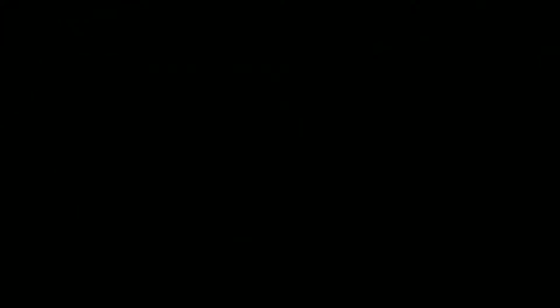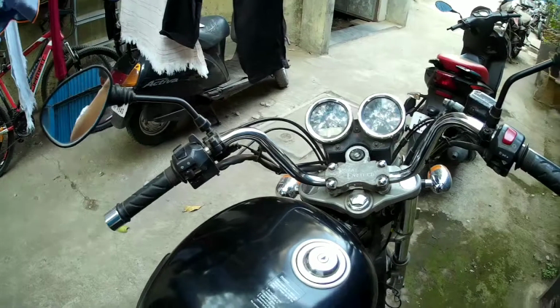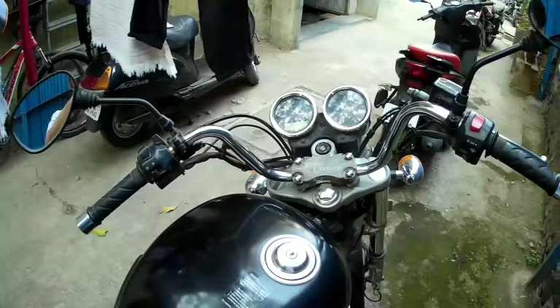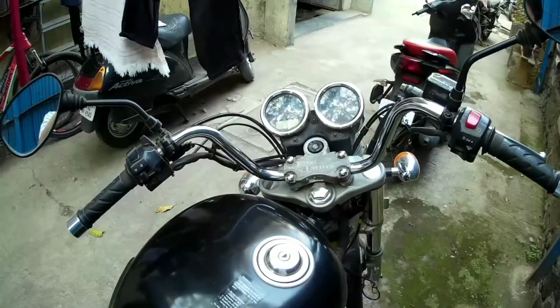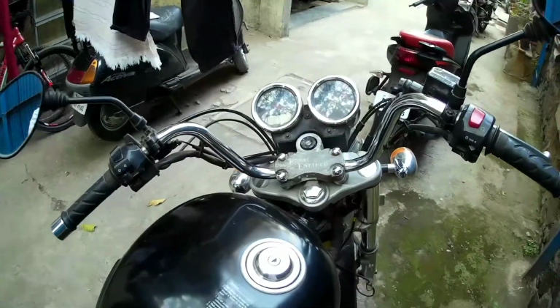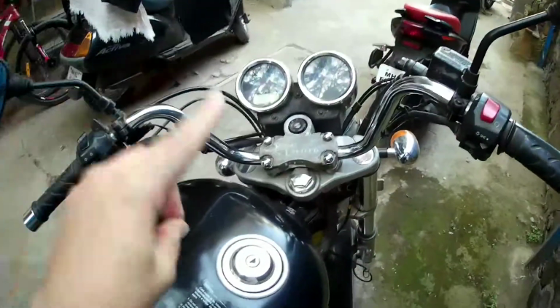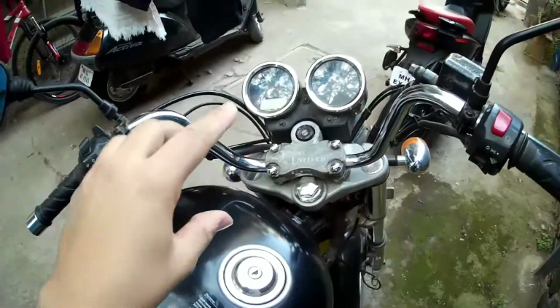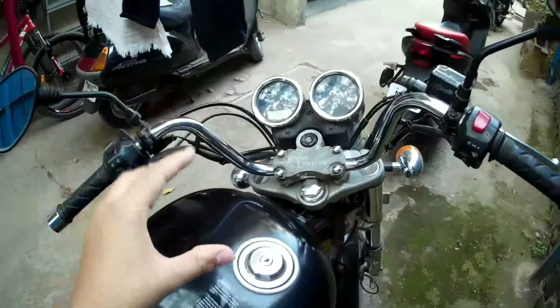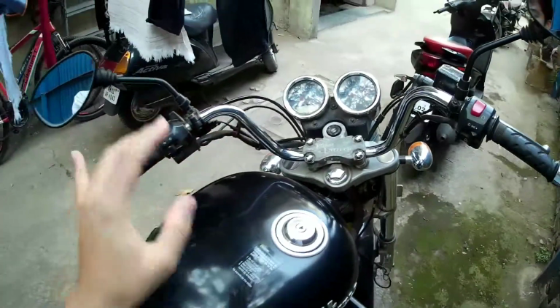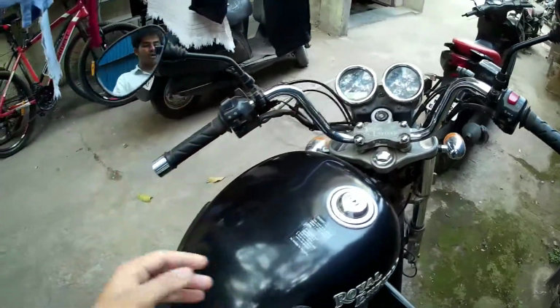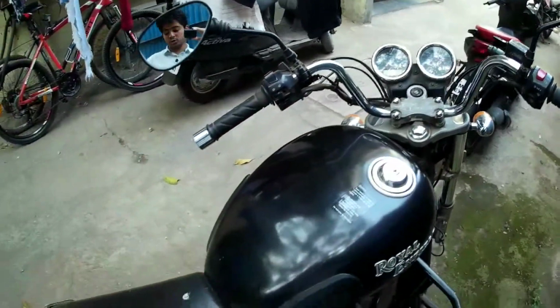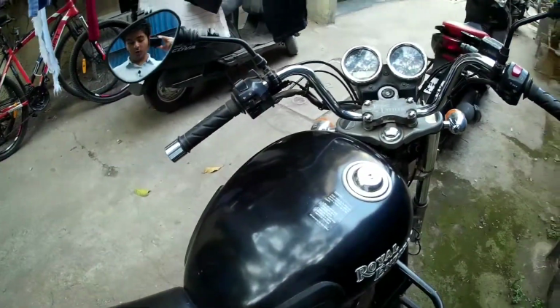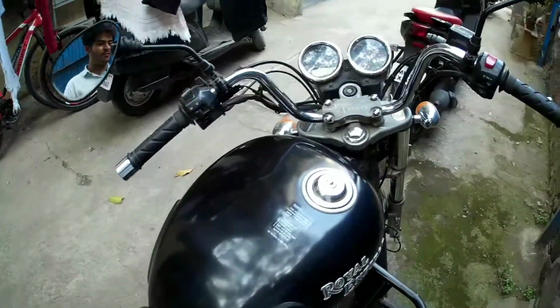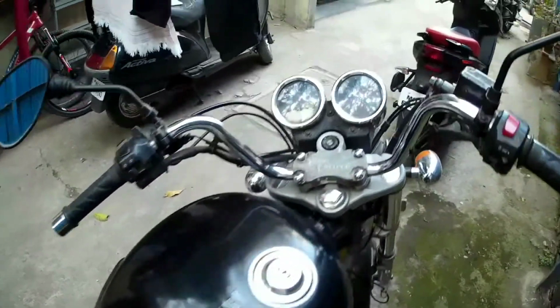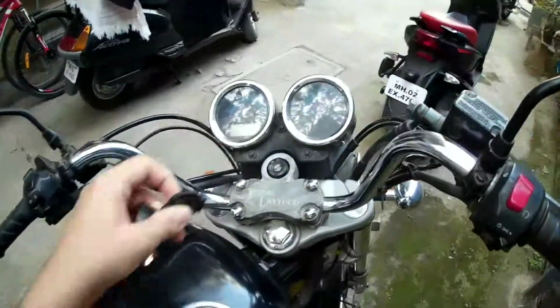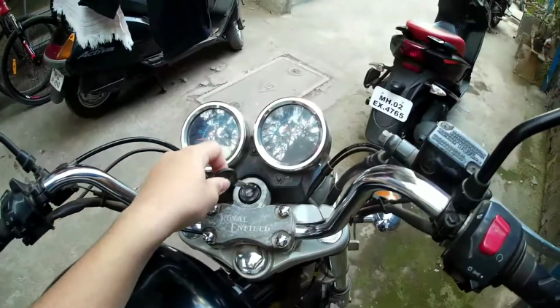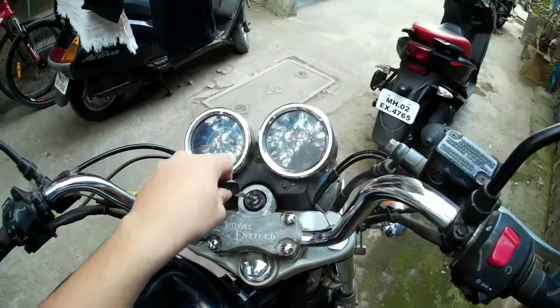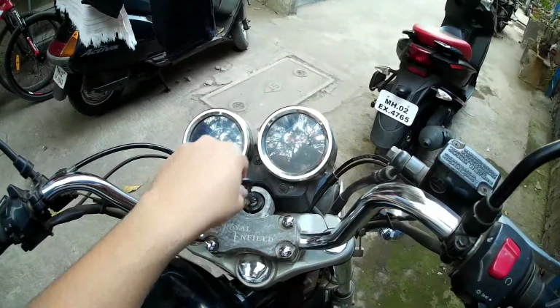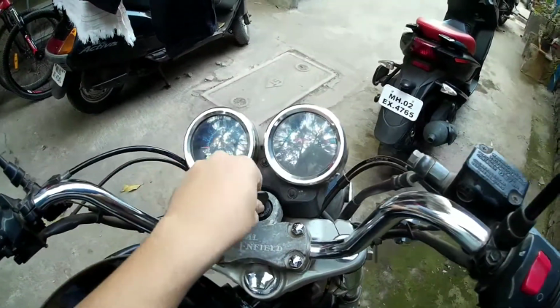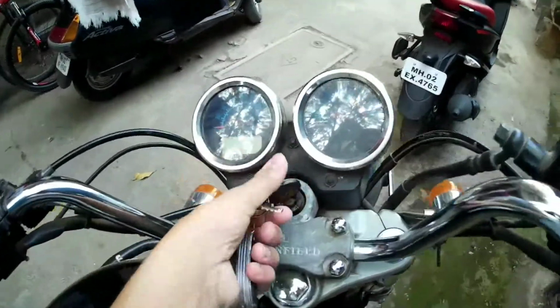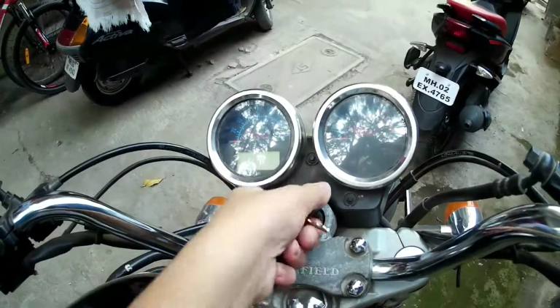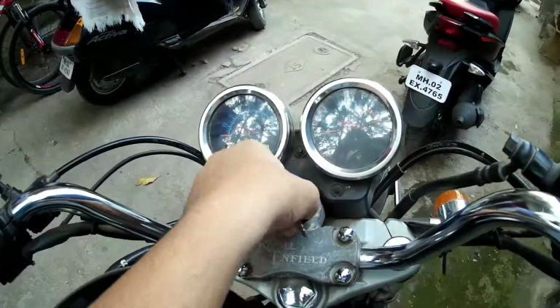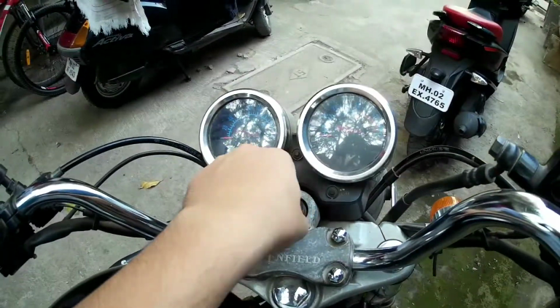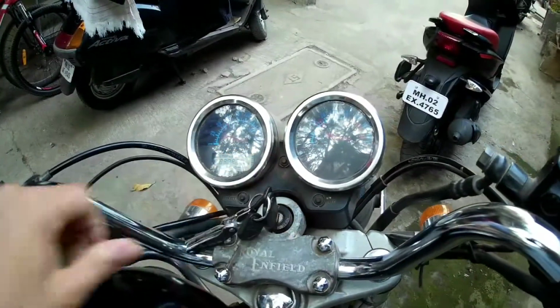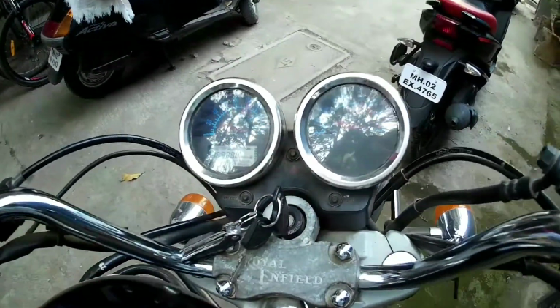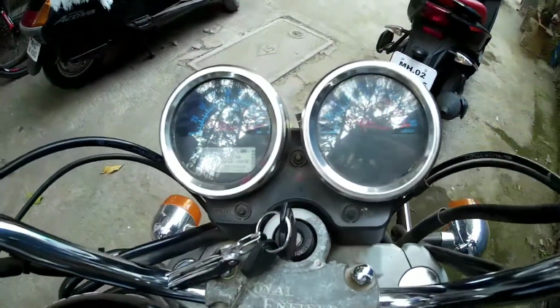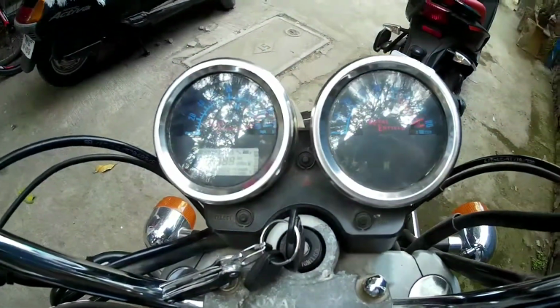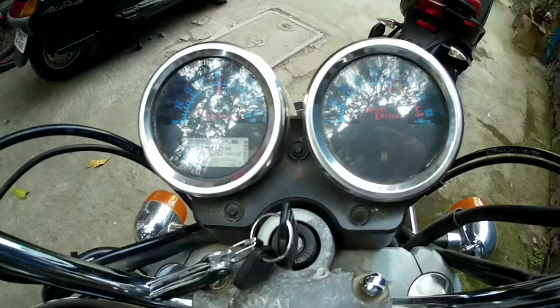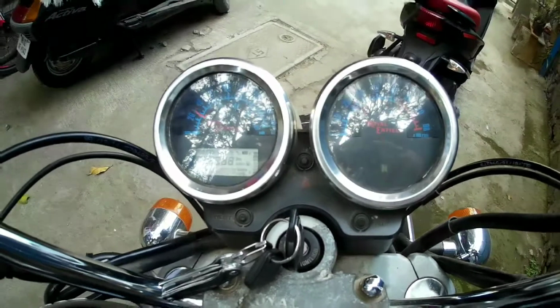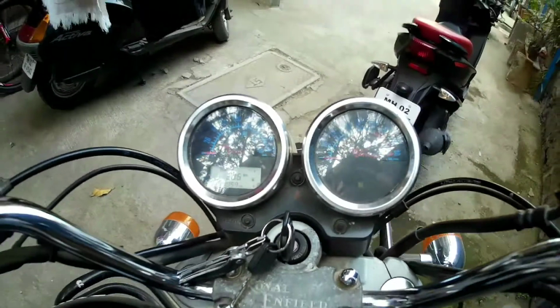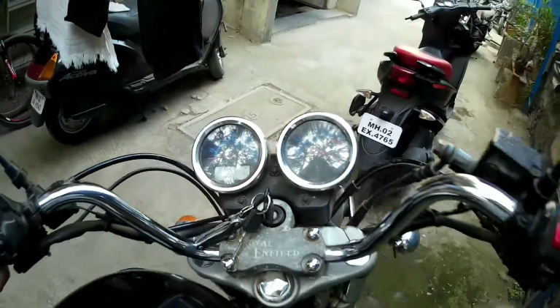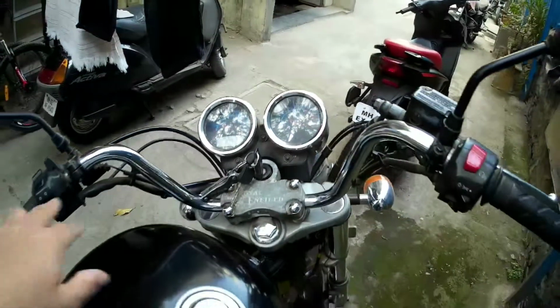Hey guys, welcome back to 2Wheel in Attic. In today's video we are going to talk about Royal Enfield aftermarket alloys. But before that I need to check whether my bike has the battery in it. The console is working now.